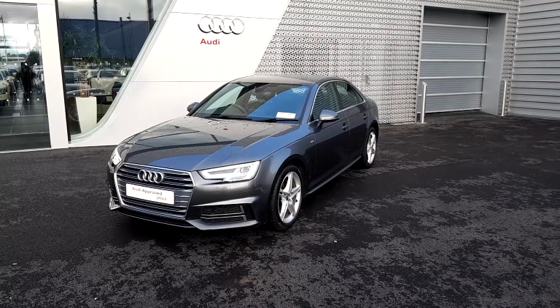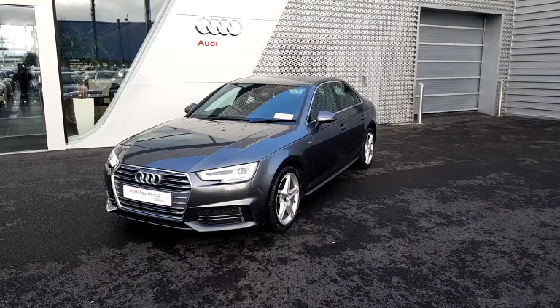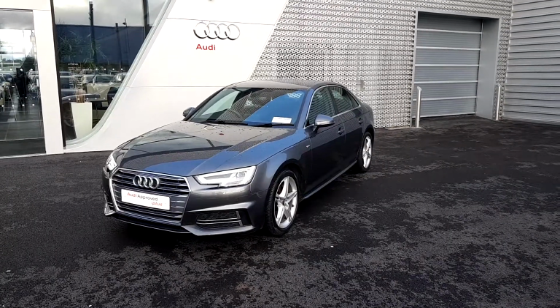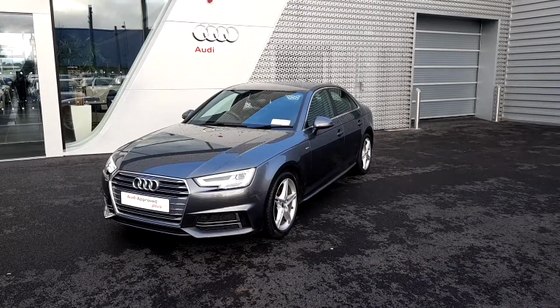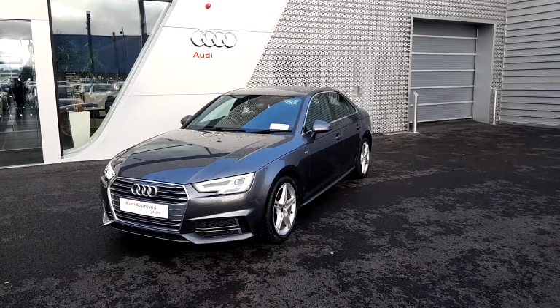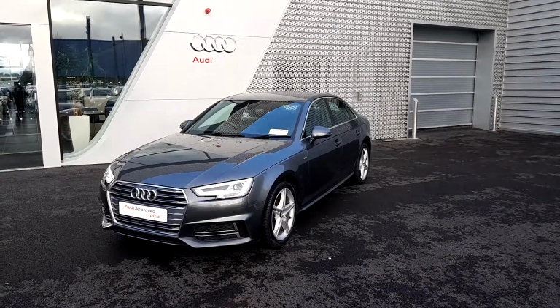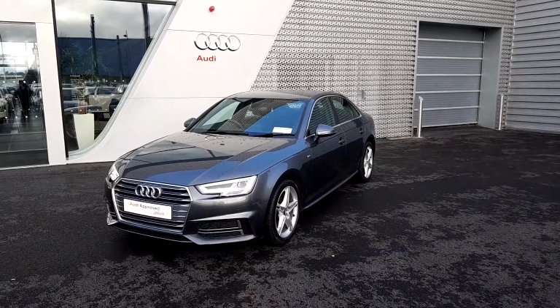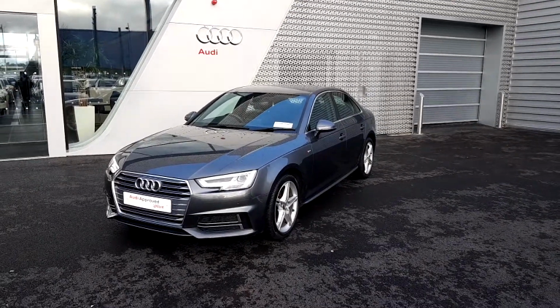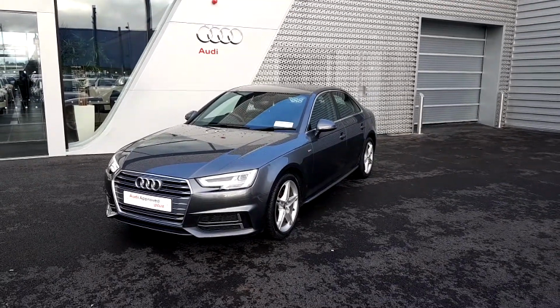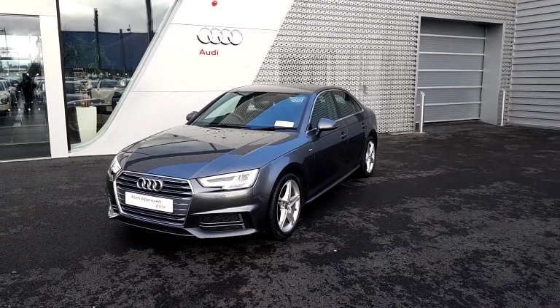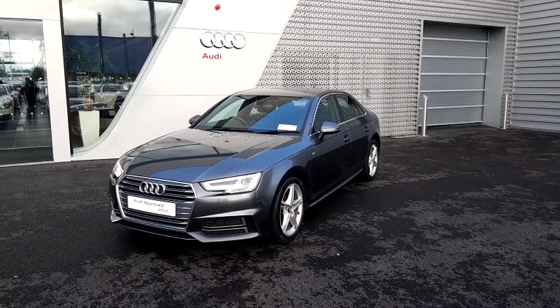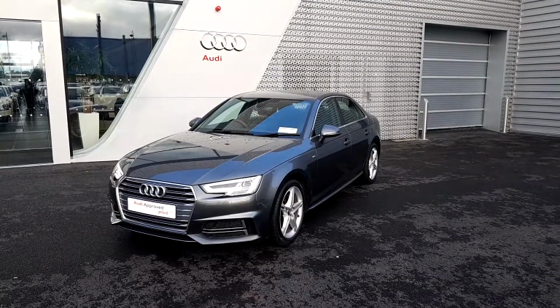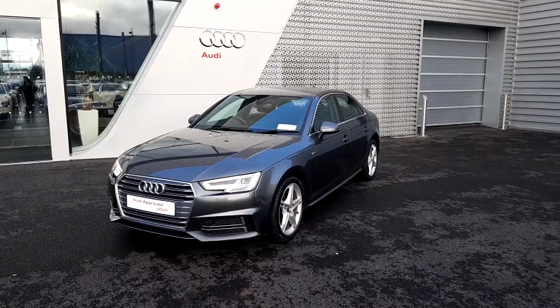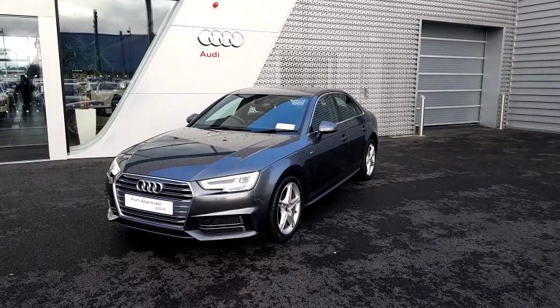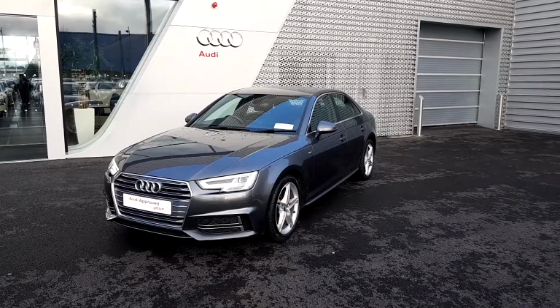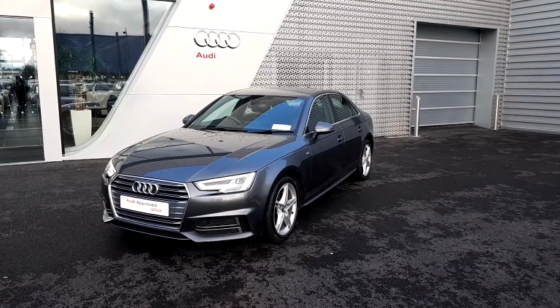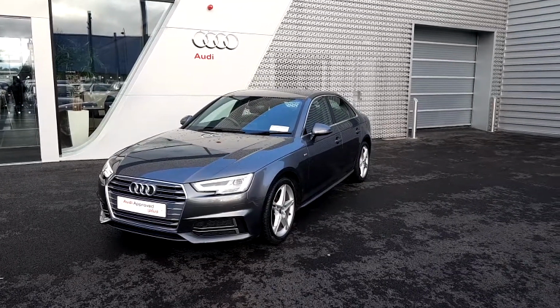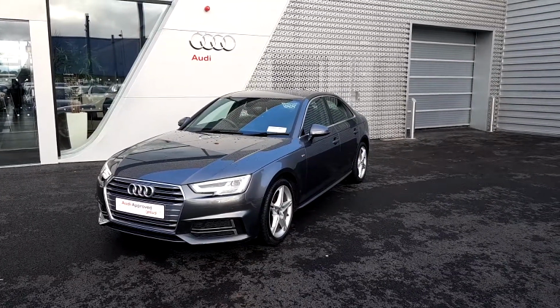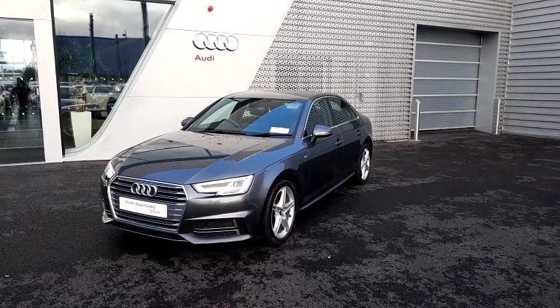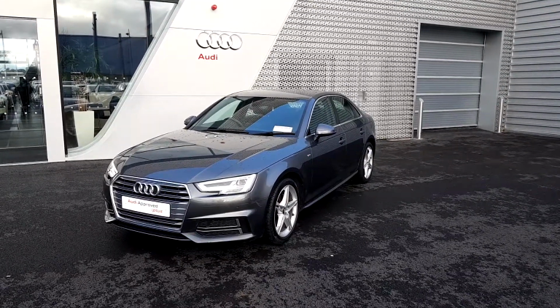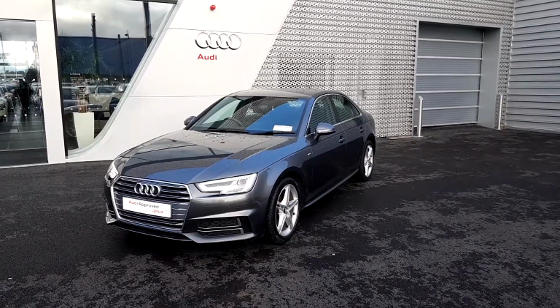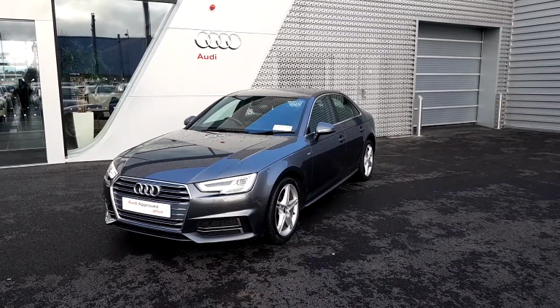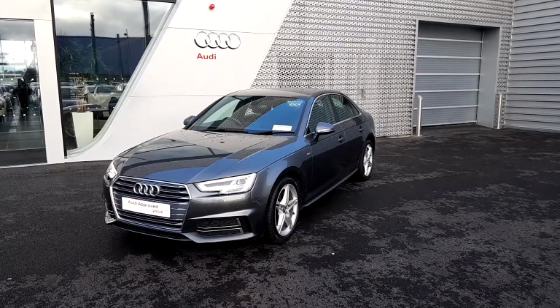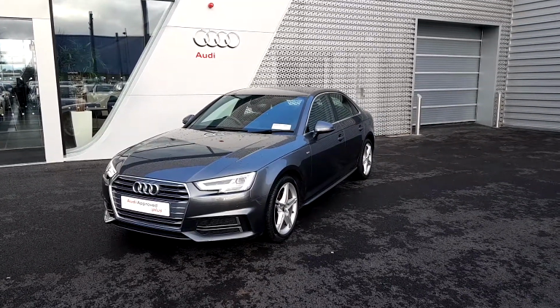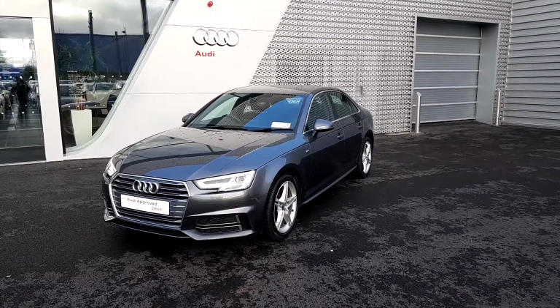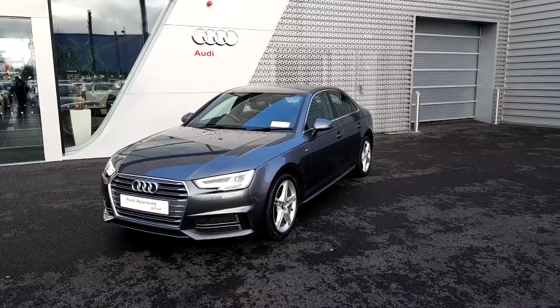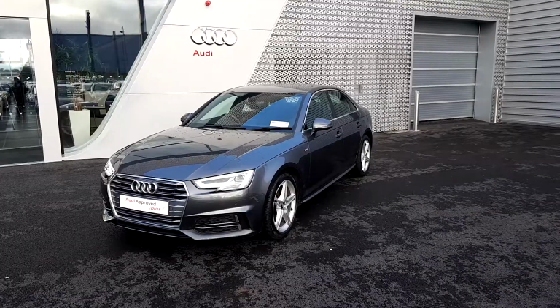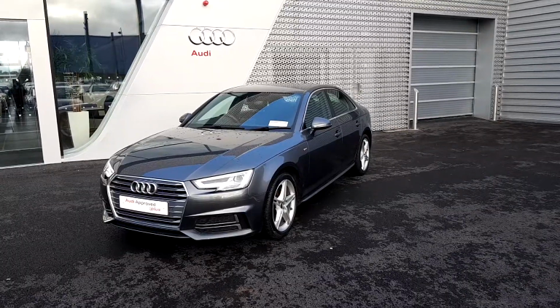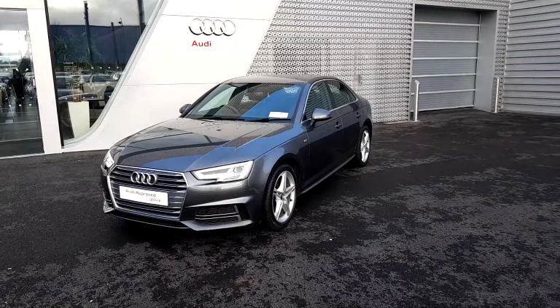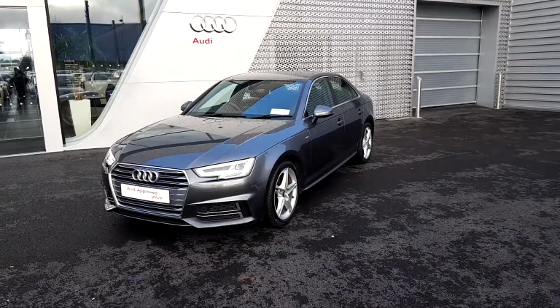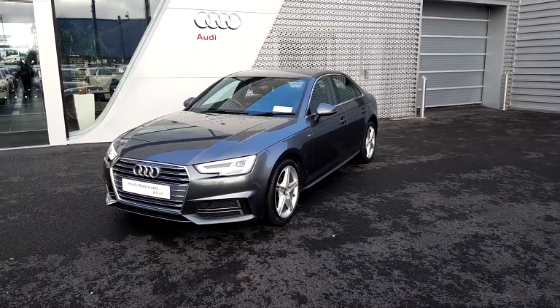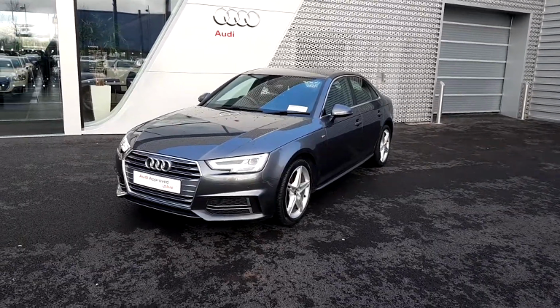Hello and welcome to Audi Limerick online sales inquiries. Today we have a 2017 Audi A4 2-litre TDI 150bhp S-Line S-Tronic.